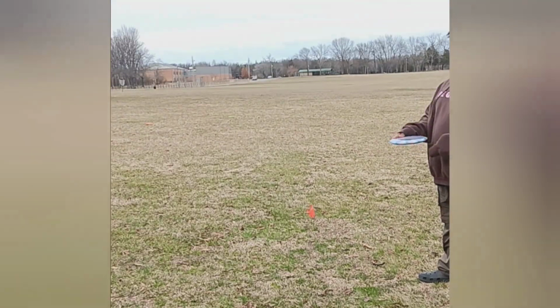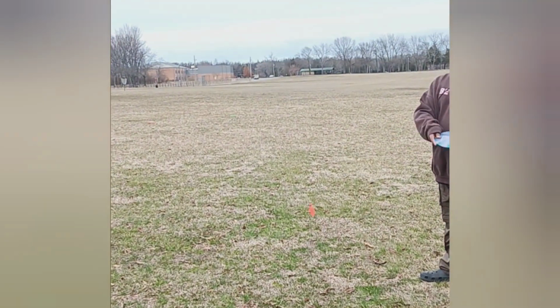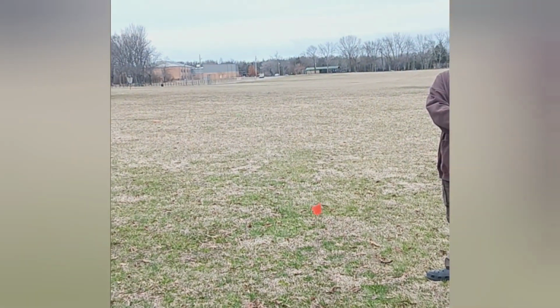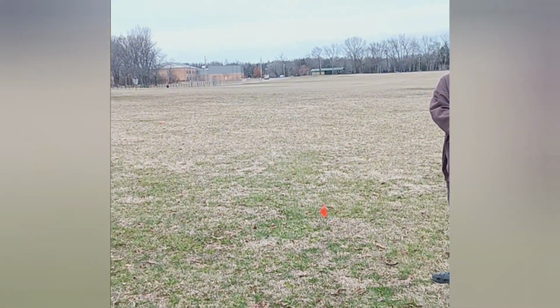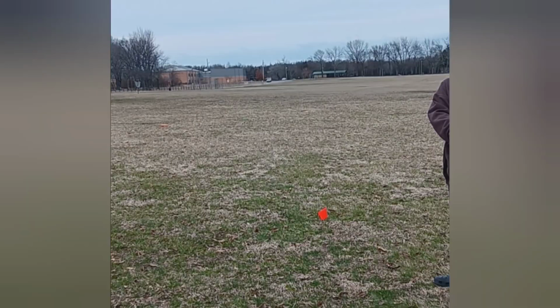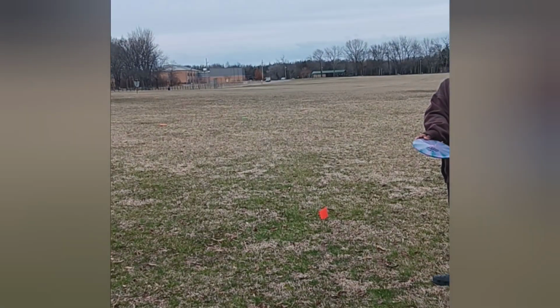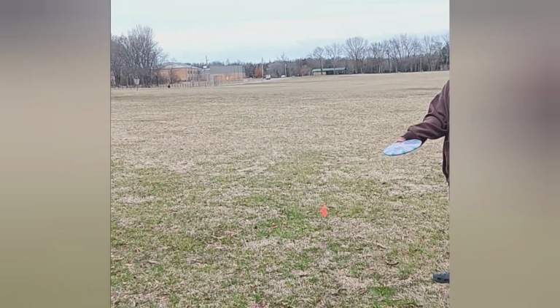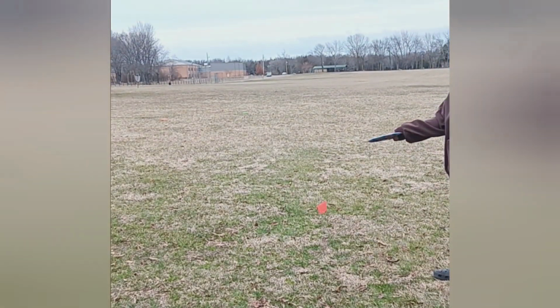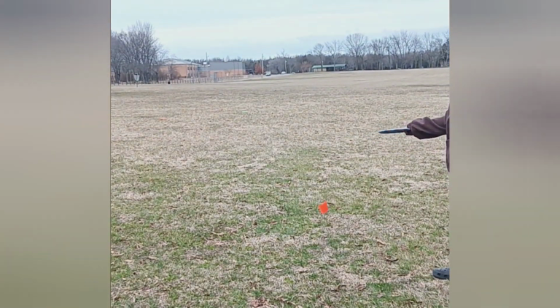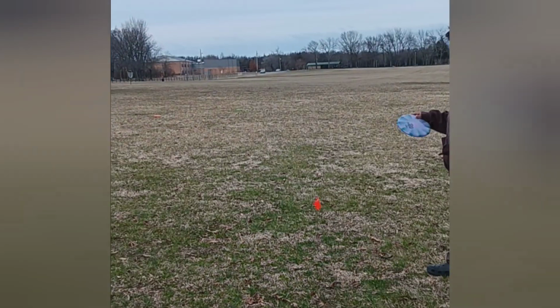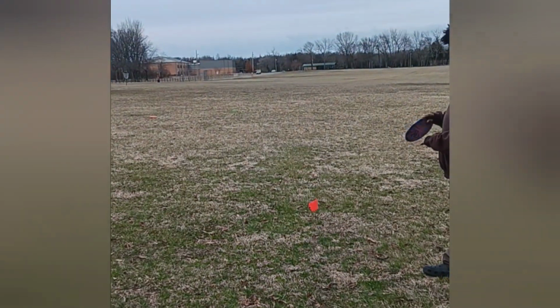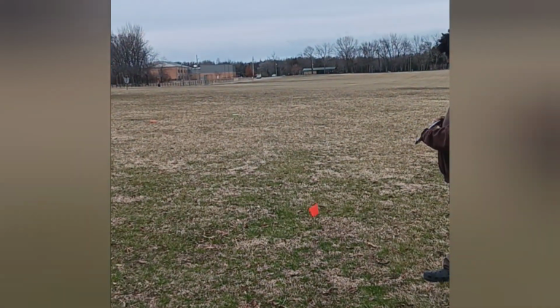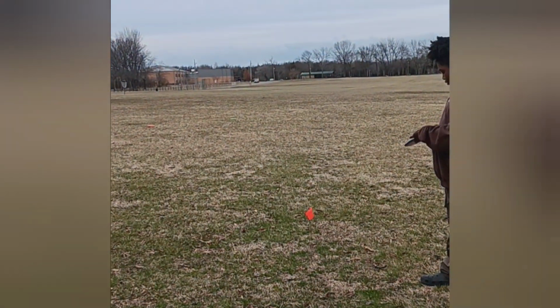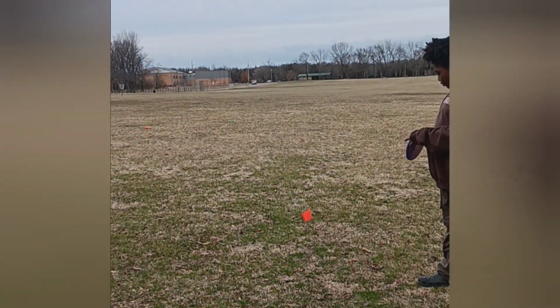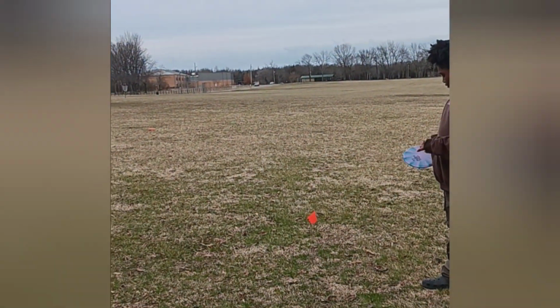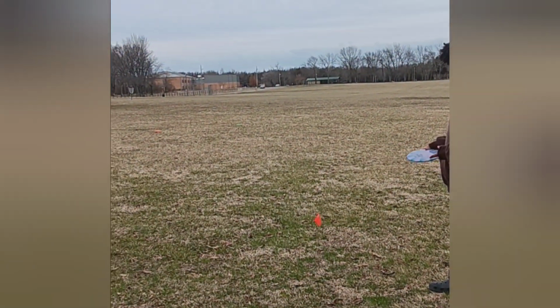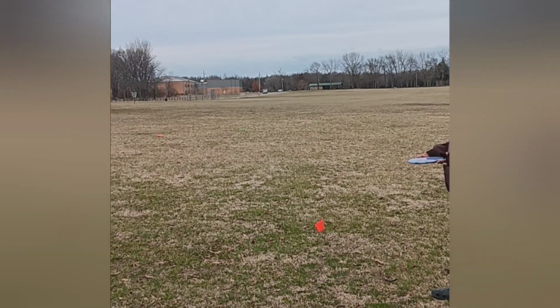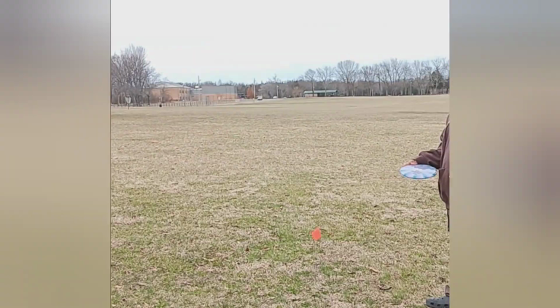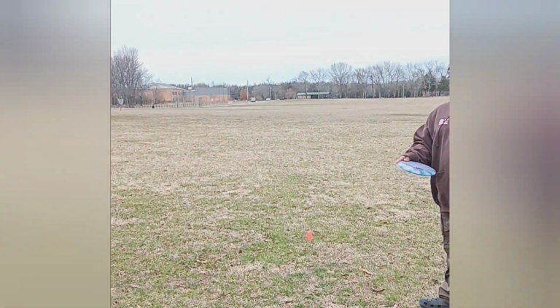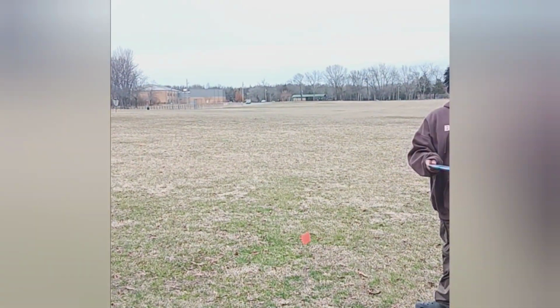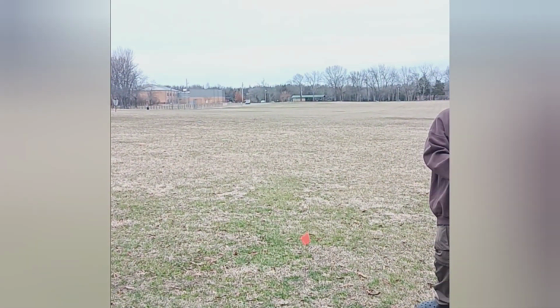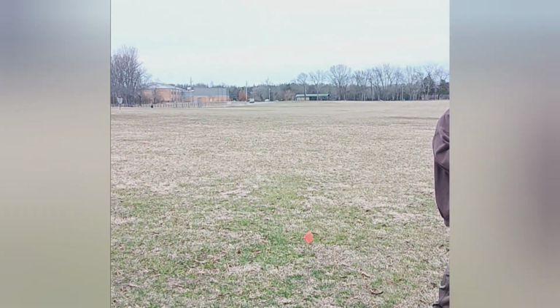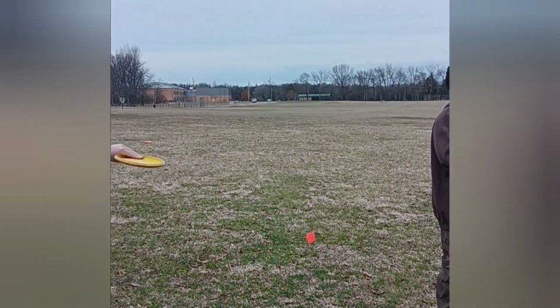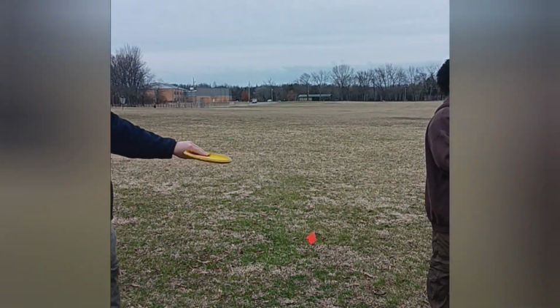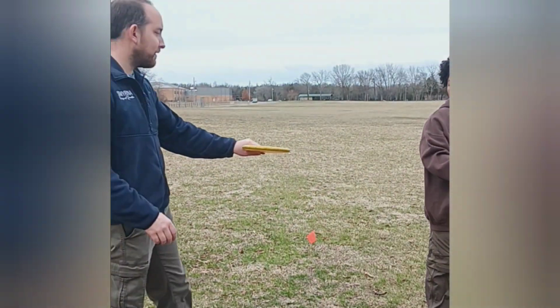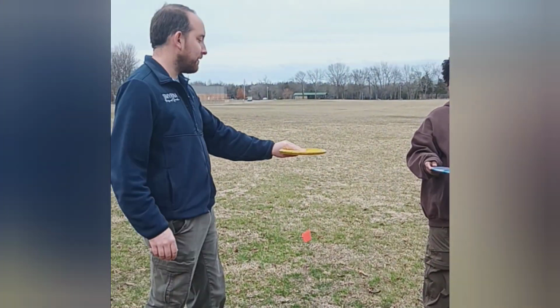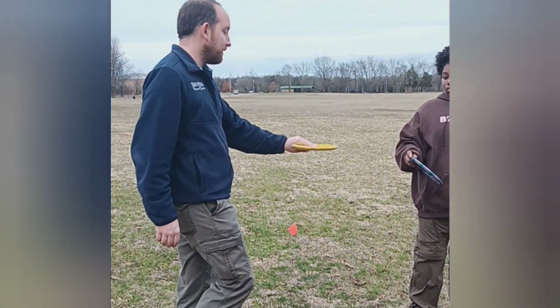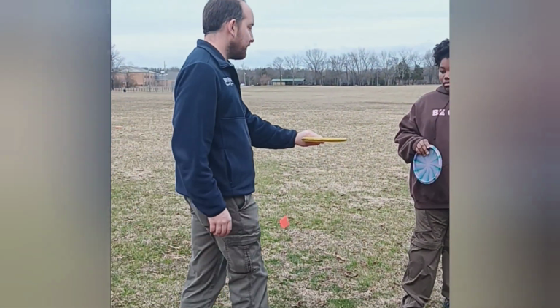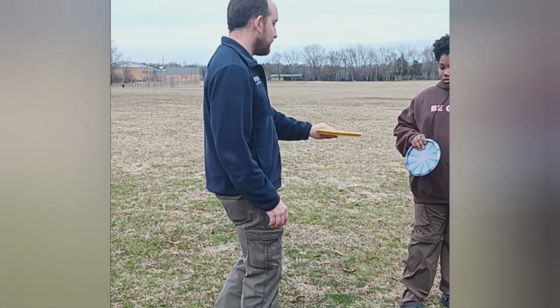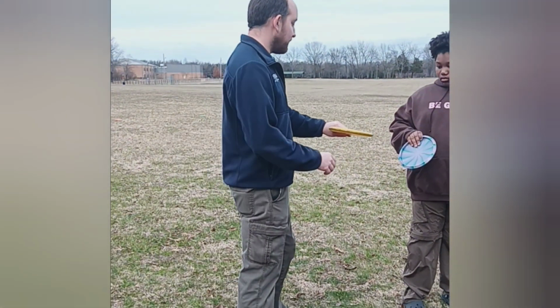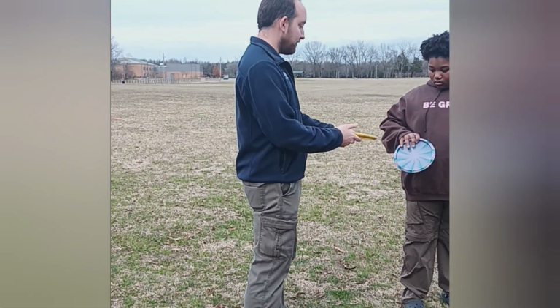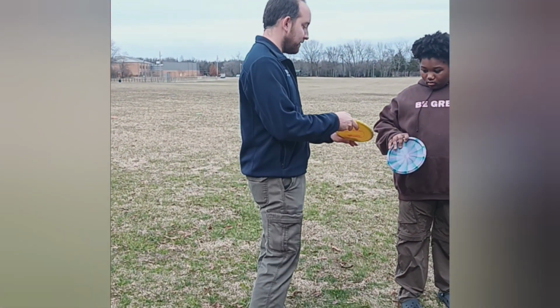I'm just trying to show you everything you can do. You've got to turn around if you're using that hand. It's going to look different depending on if it's righty or lefty.